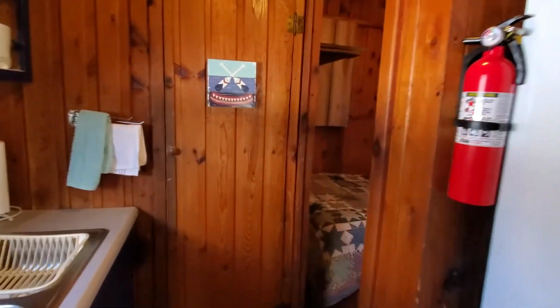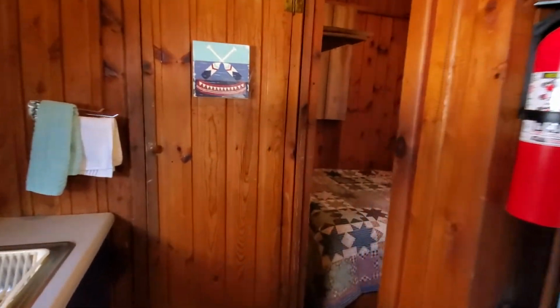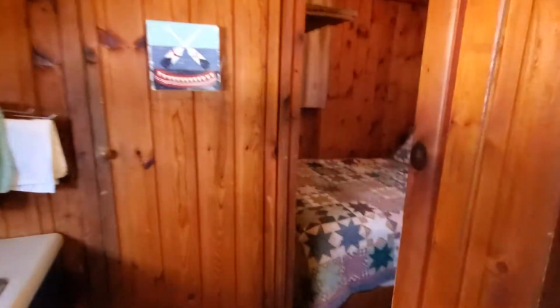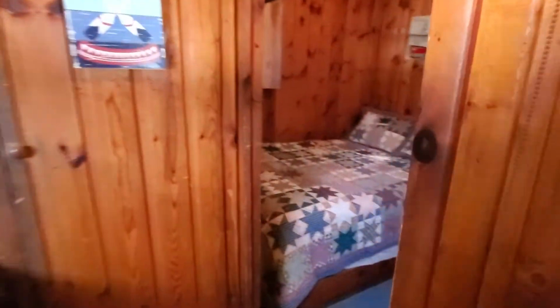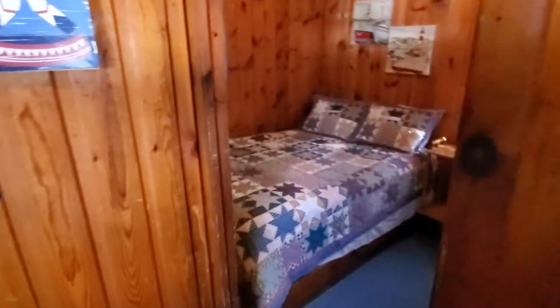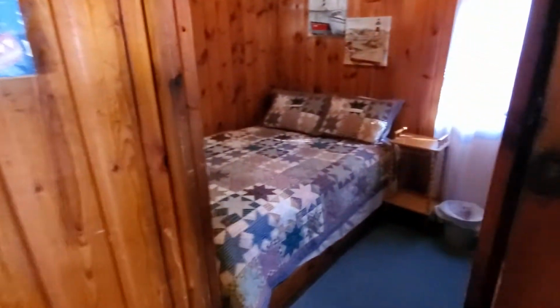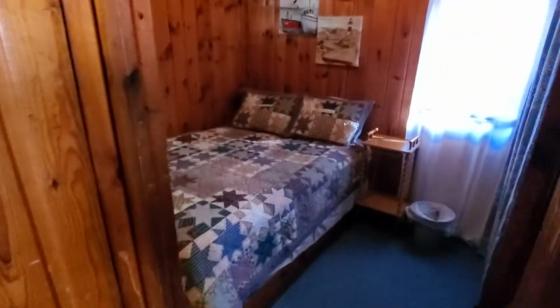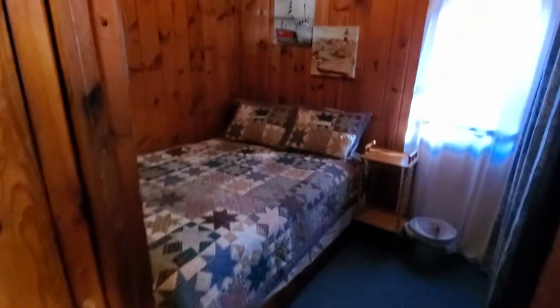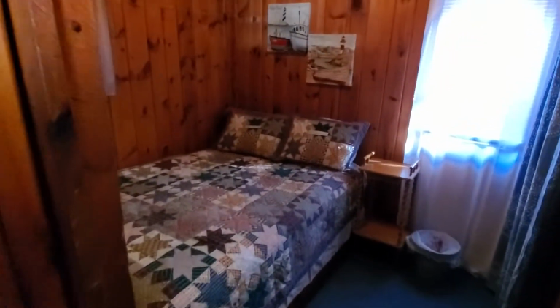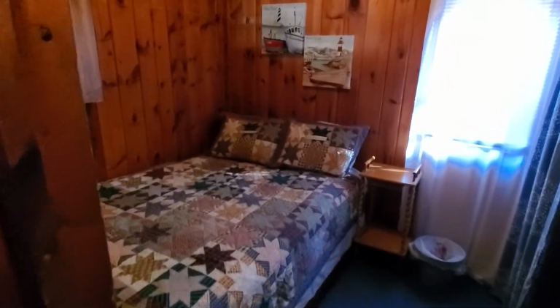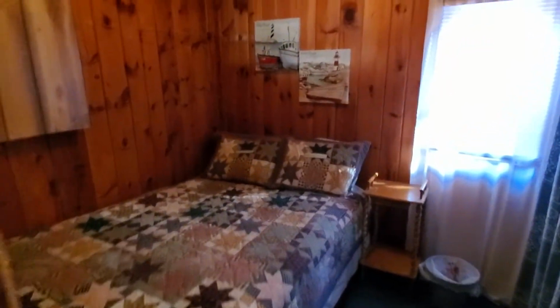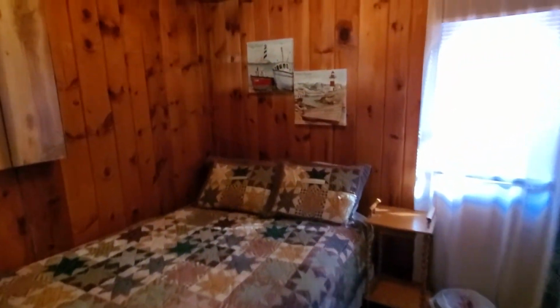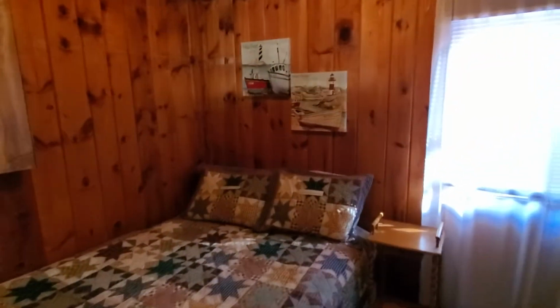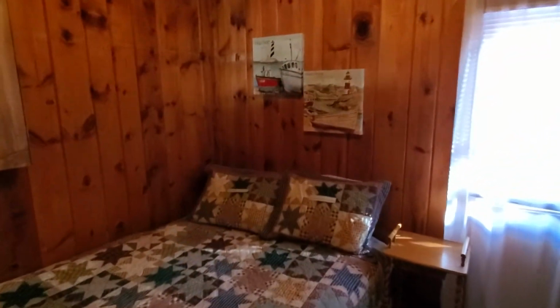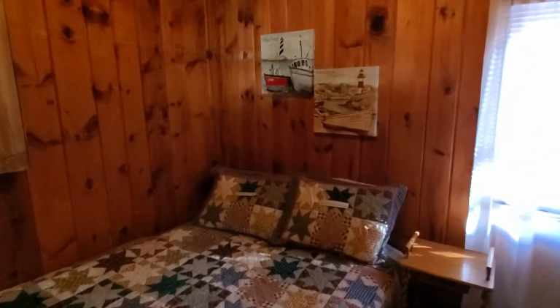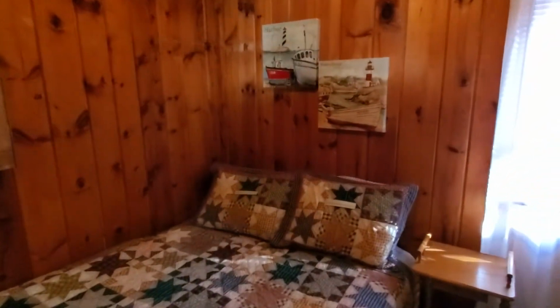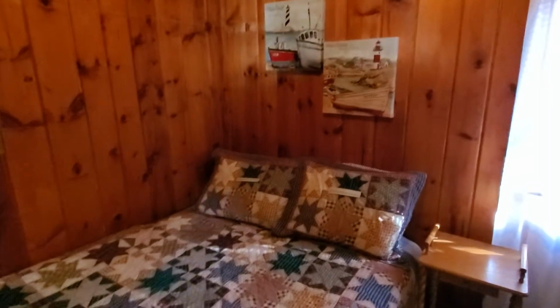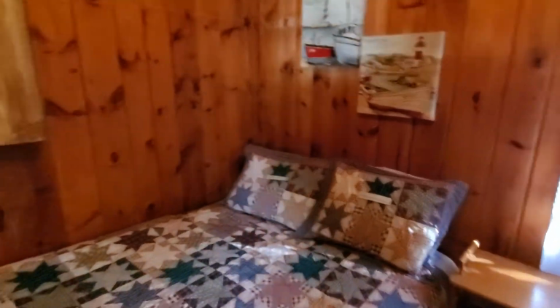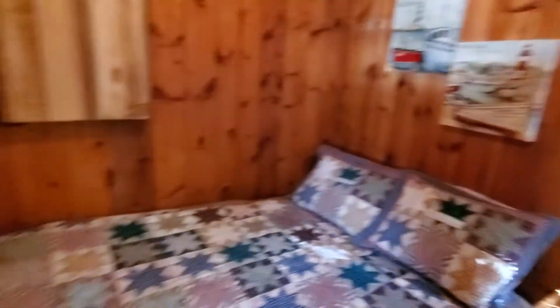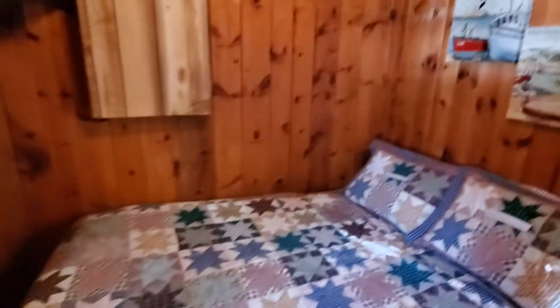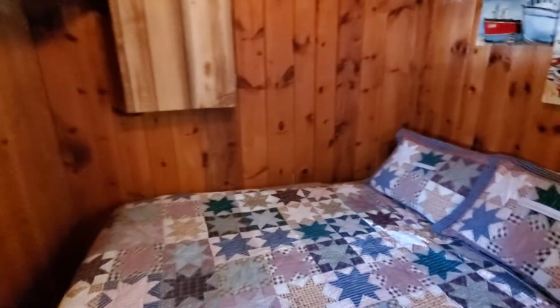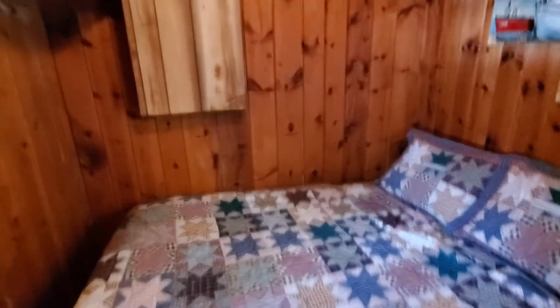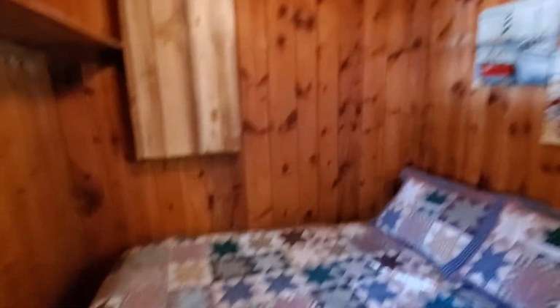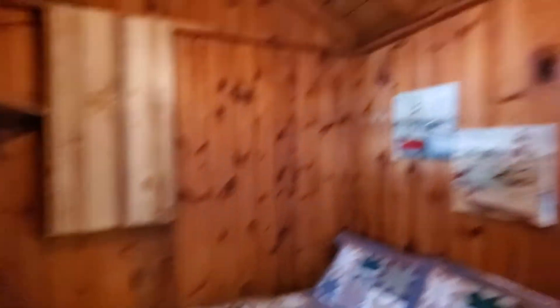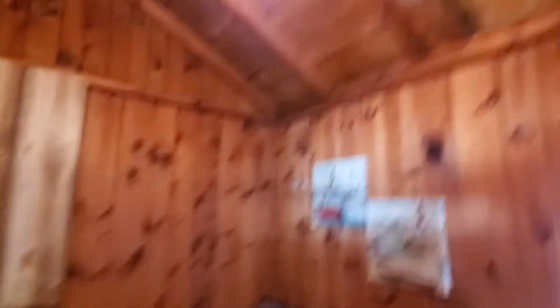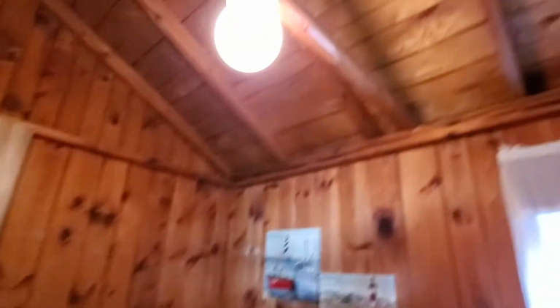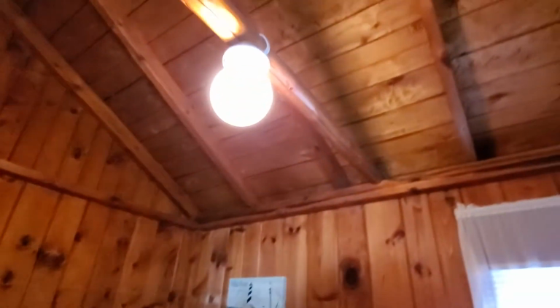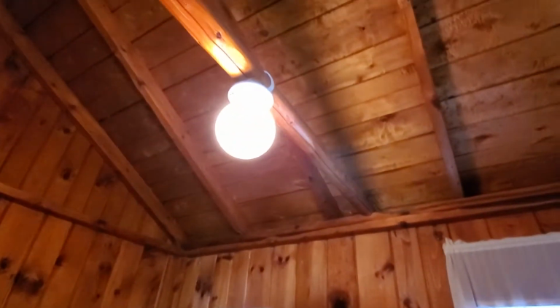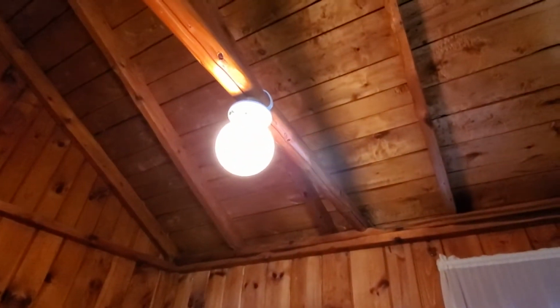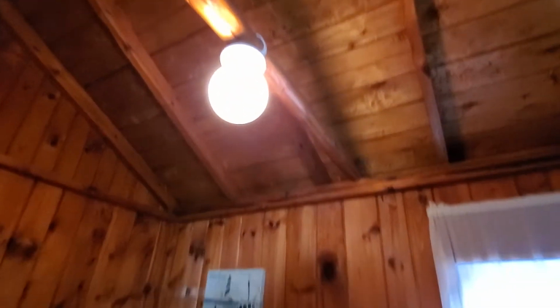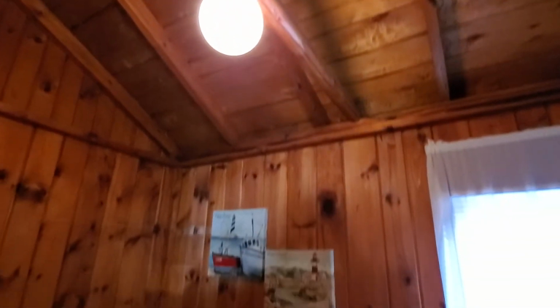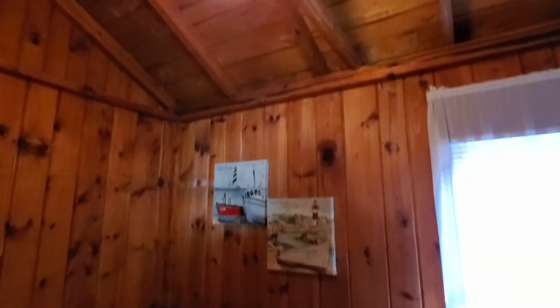So here's the bedroom. It's a full-size bed and it has really cute wood accents to look at.